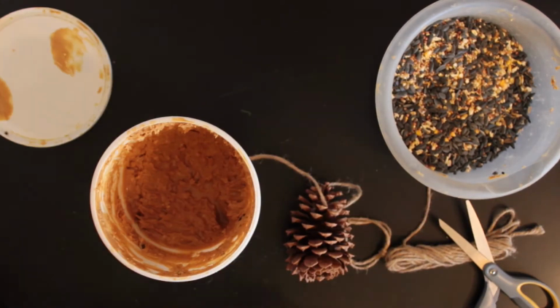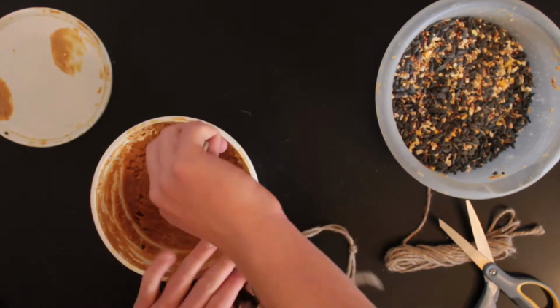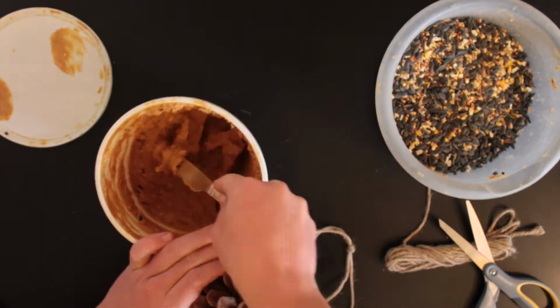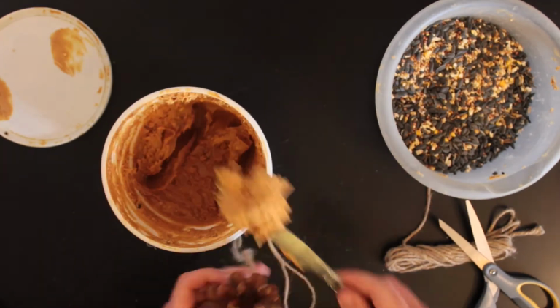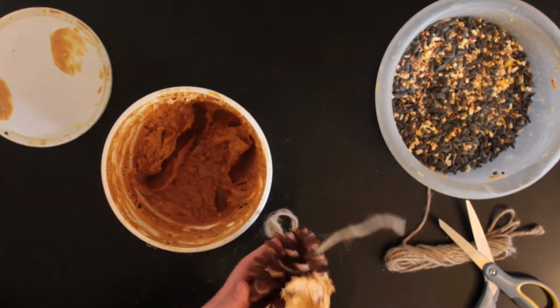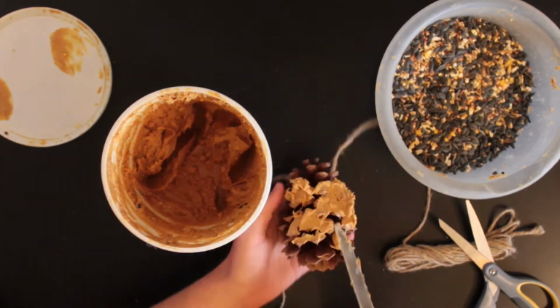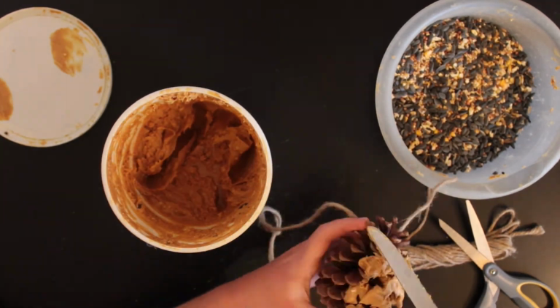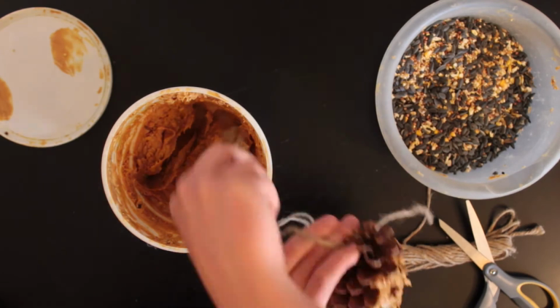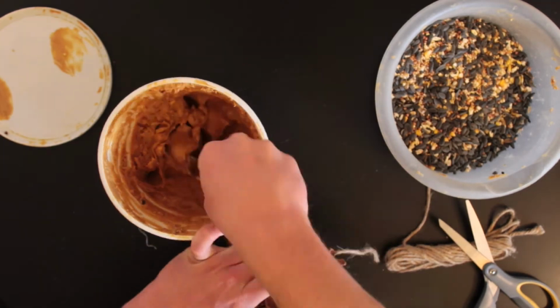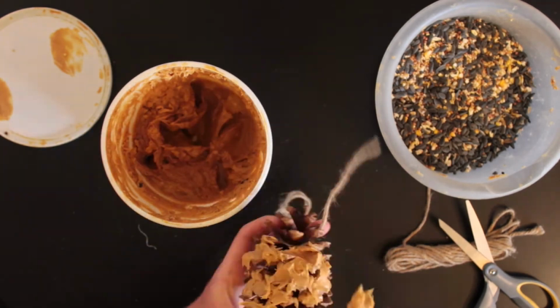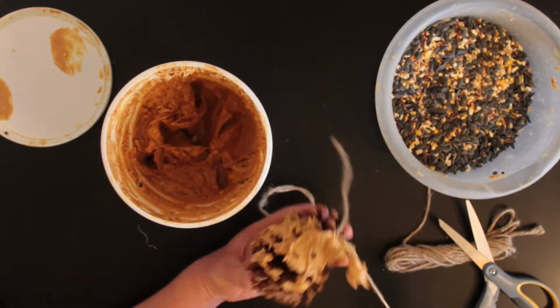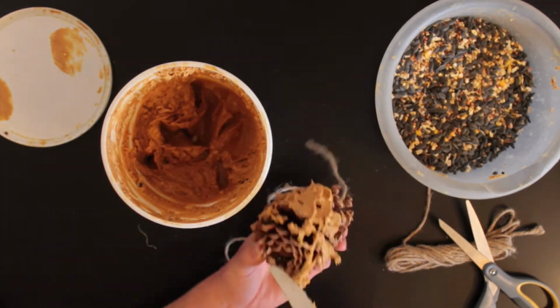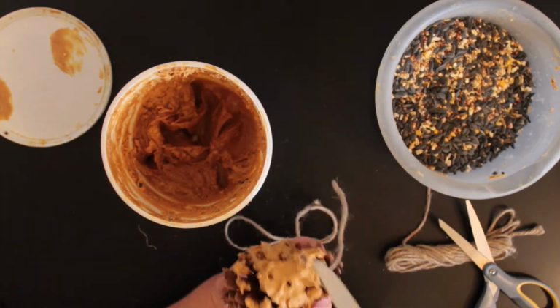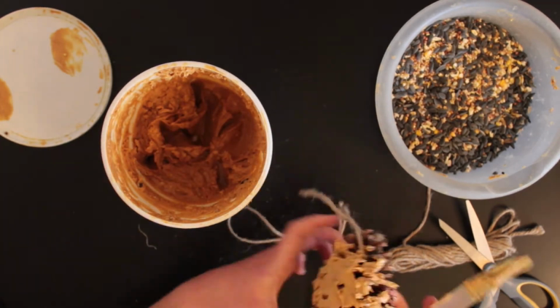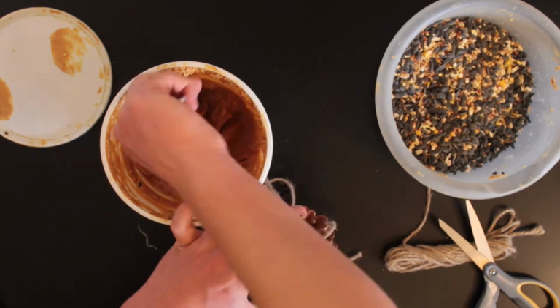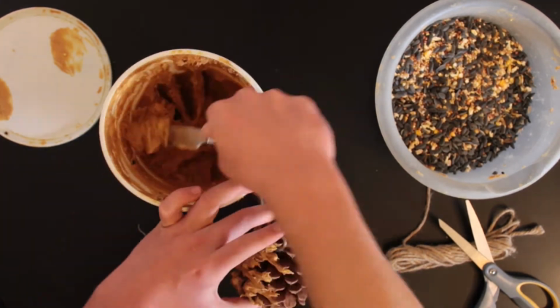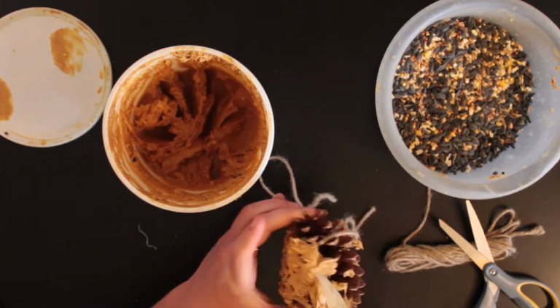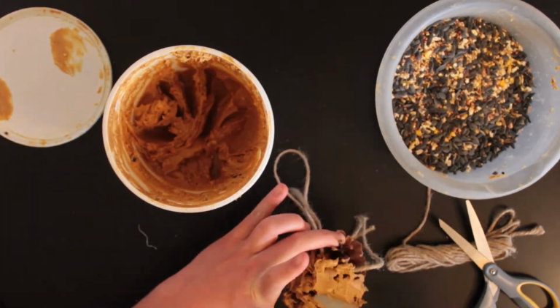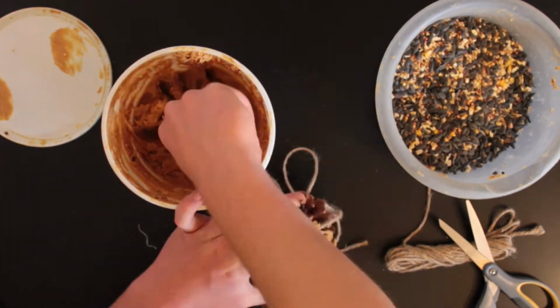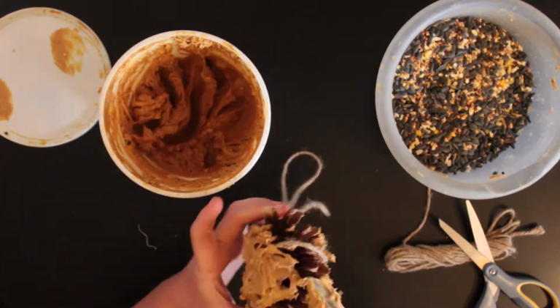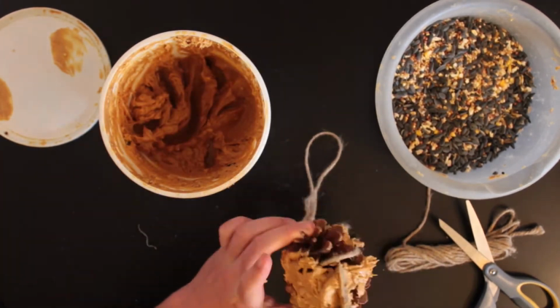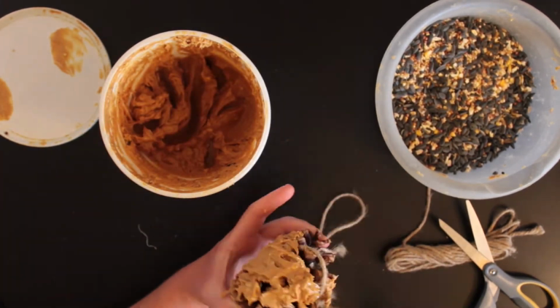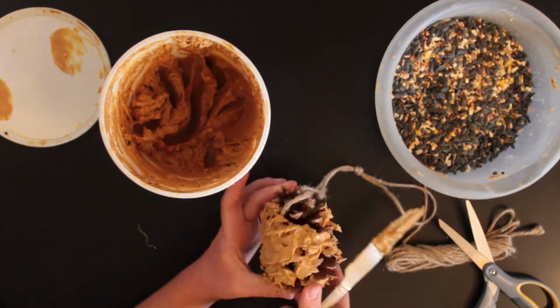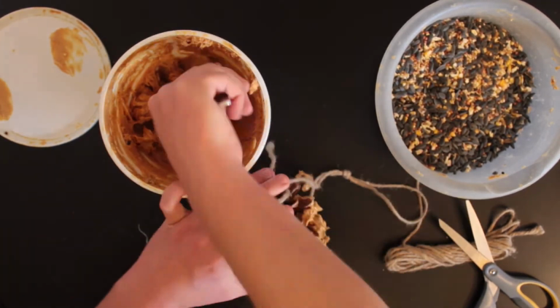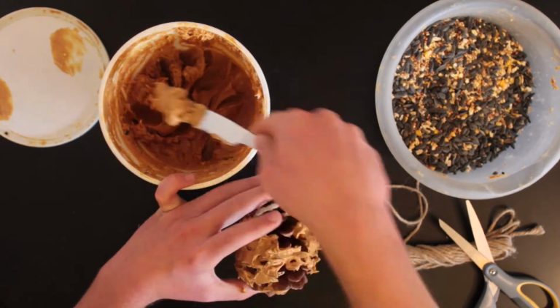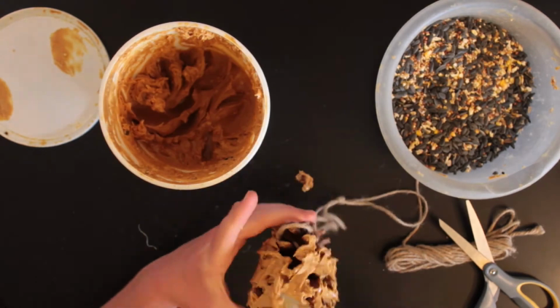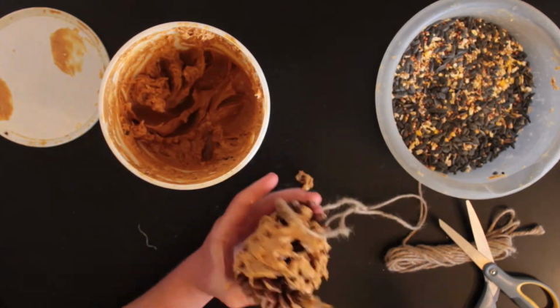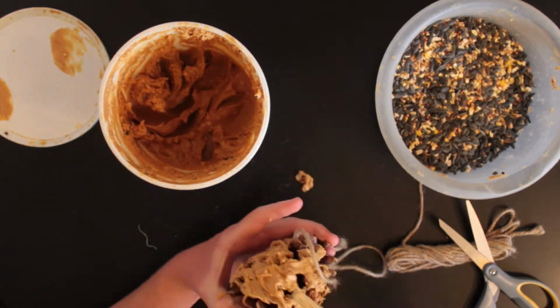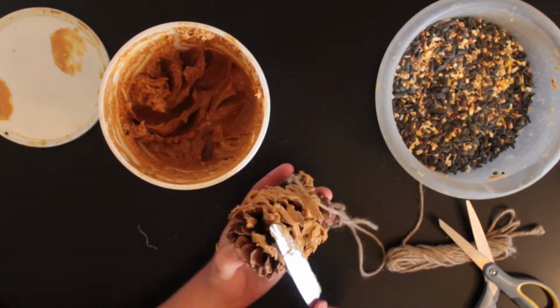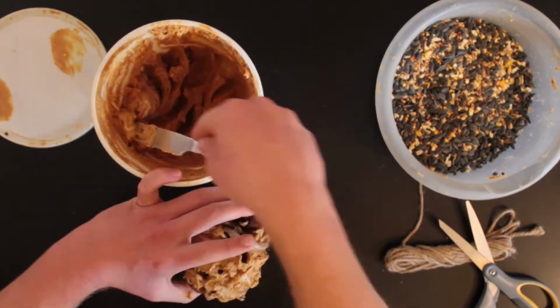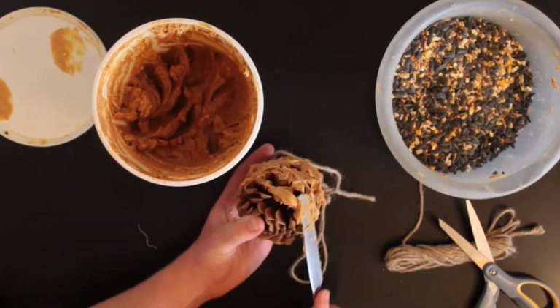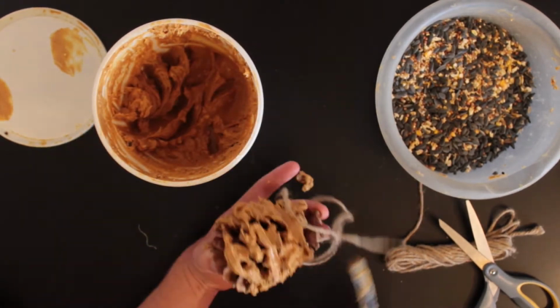Next you're going to take your peanut butter and cover the outside of your pine cone with it. If you're allergic to peanuts or peanut butter, almond butter and Crisco are both good substitutes.